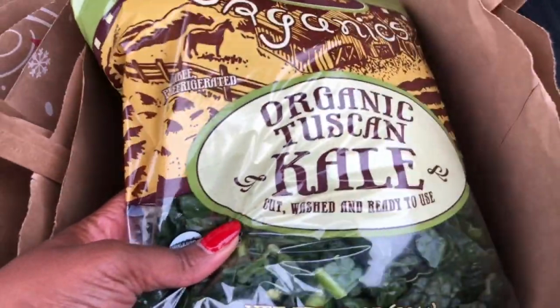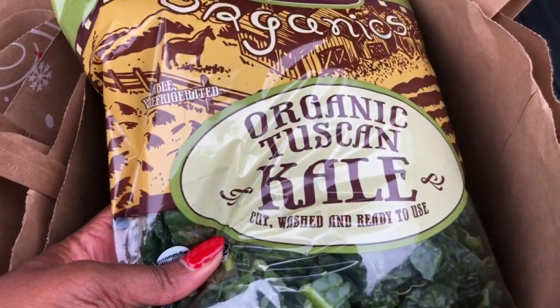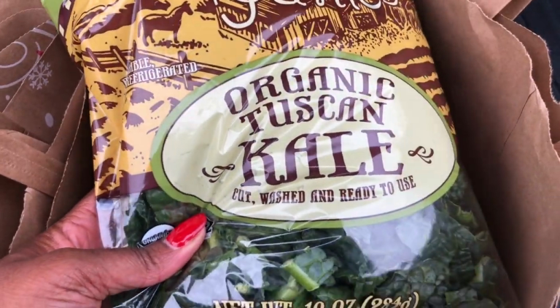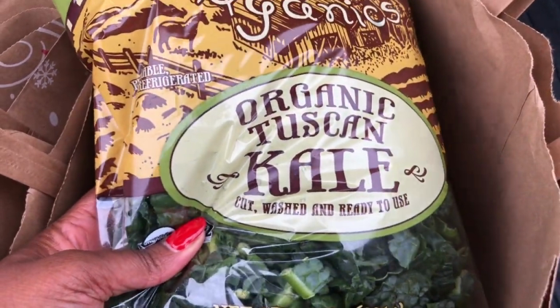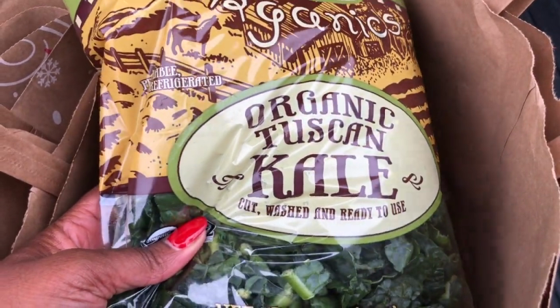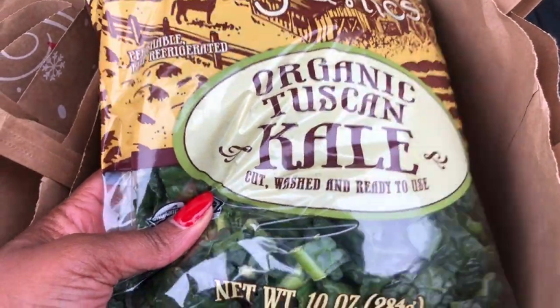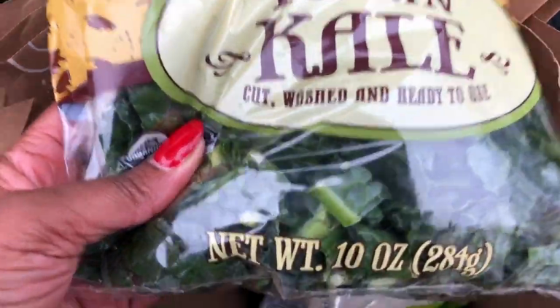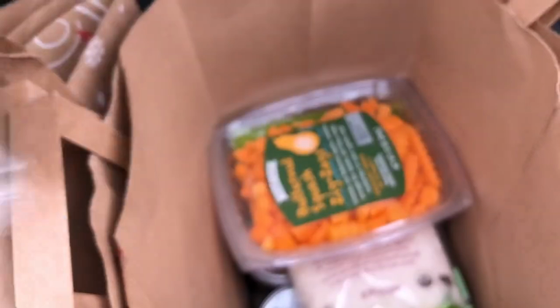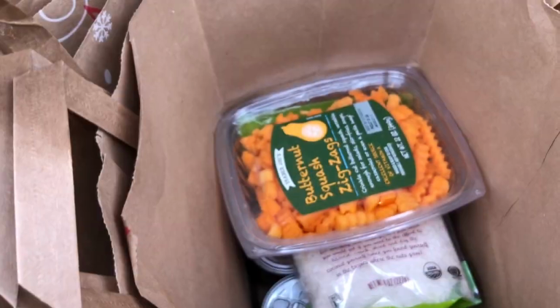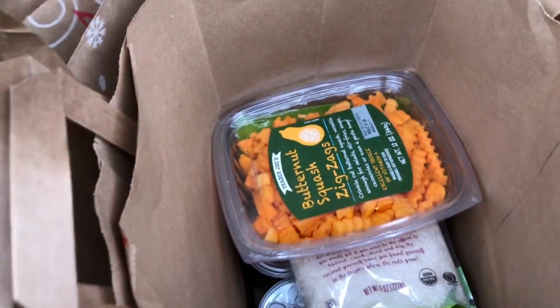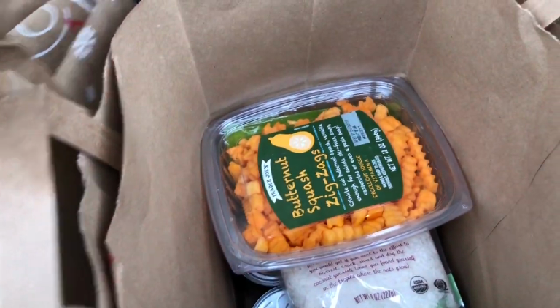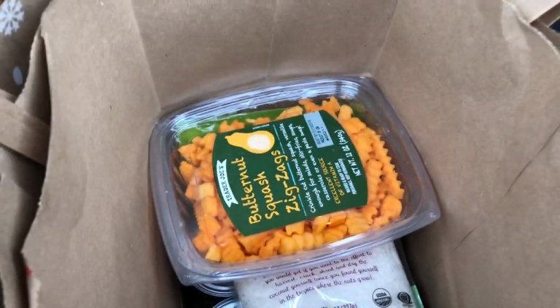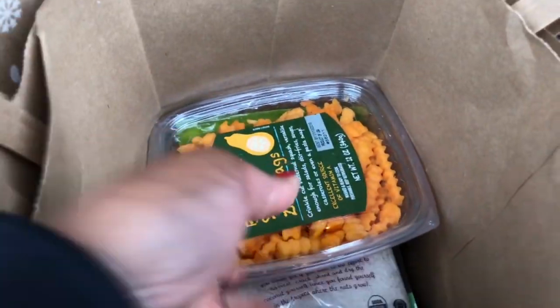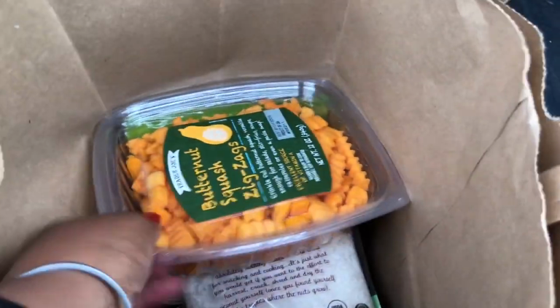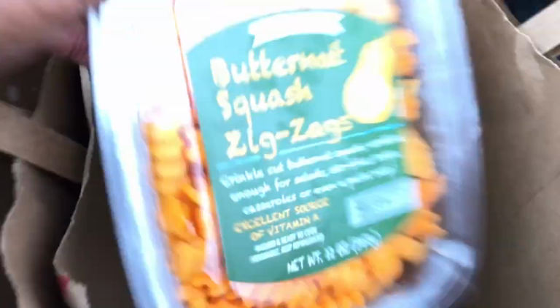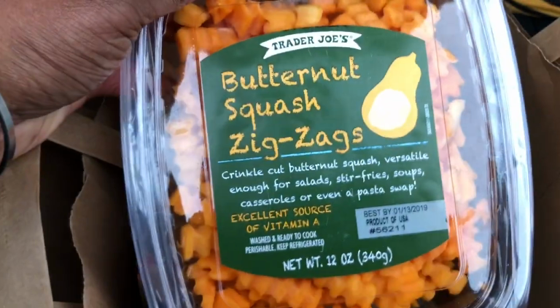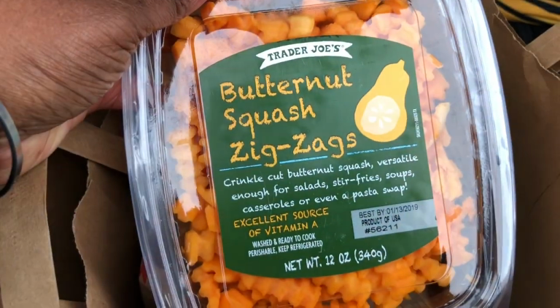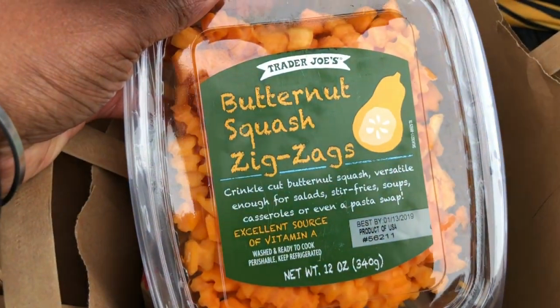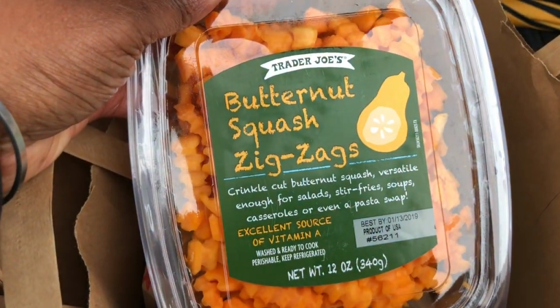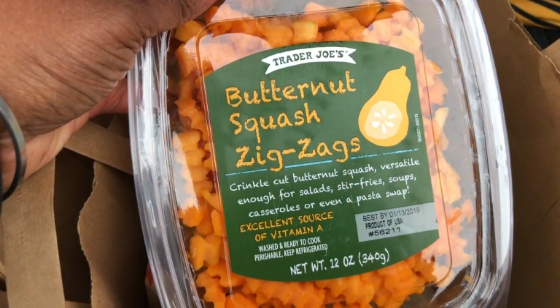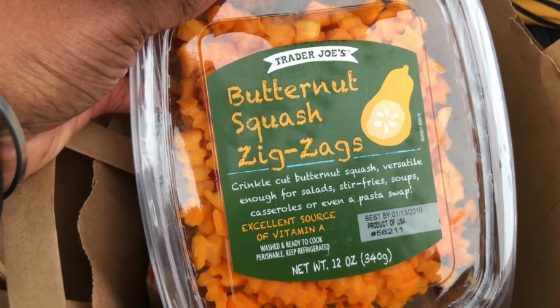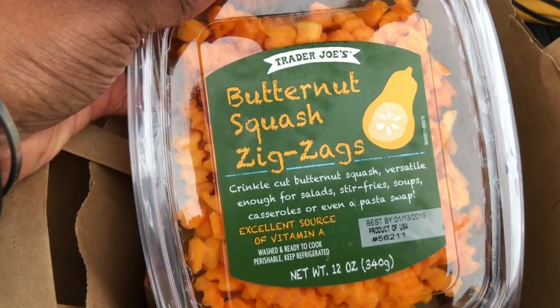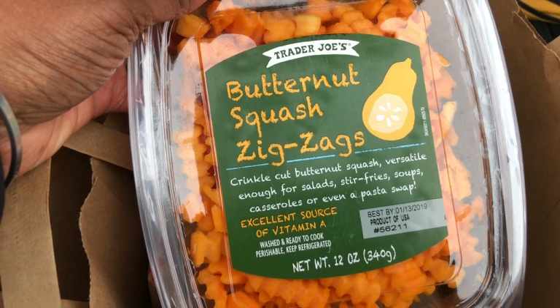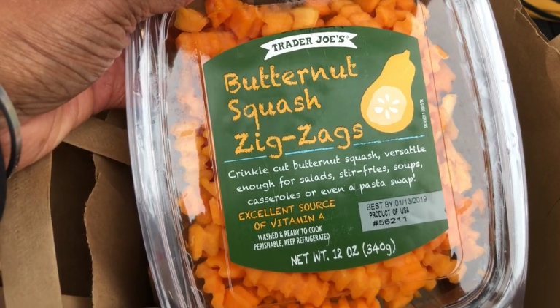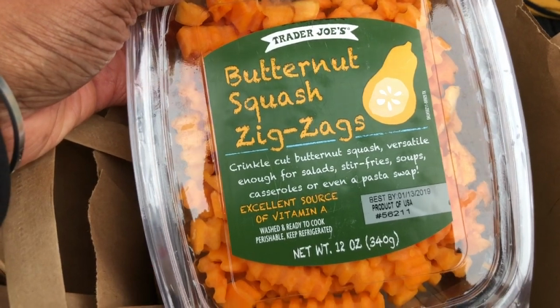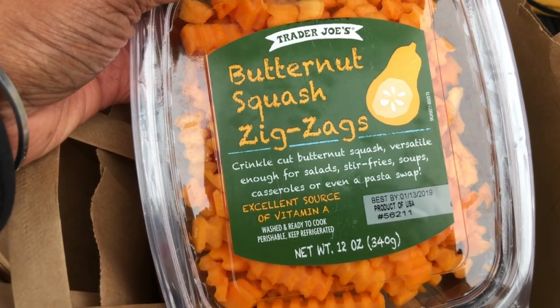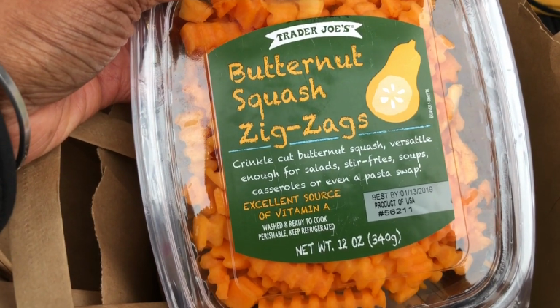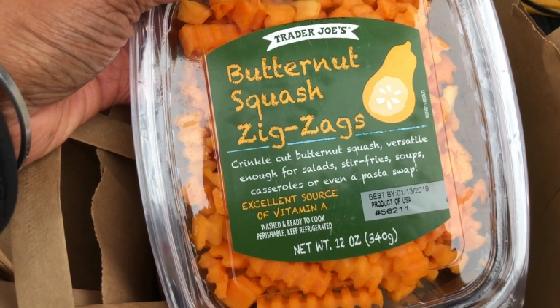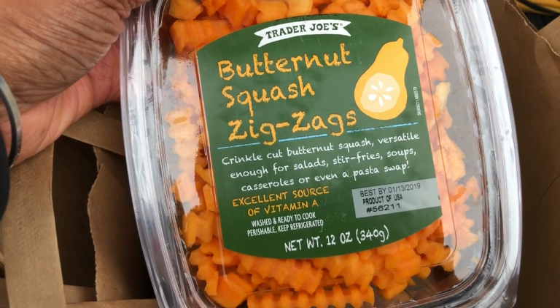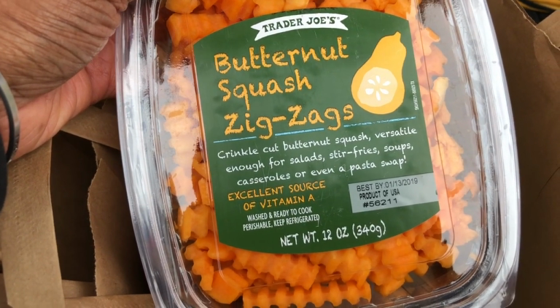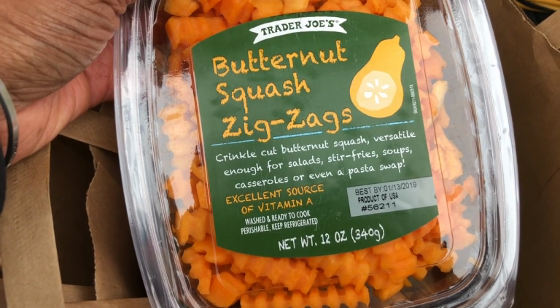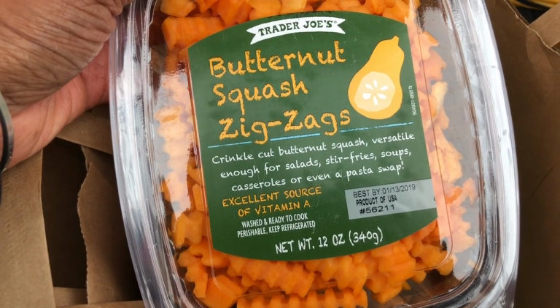I got dinosaur kale and I got some butternut squash that is cut like french fries, which I'm going to be having for dinner tonight.